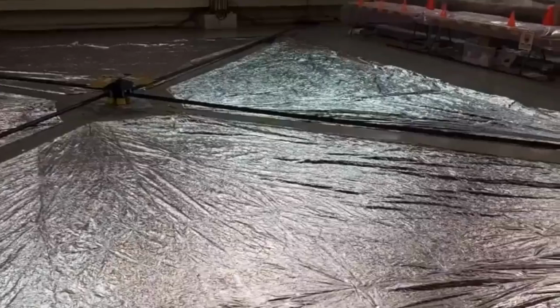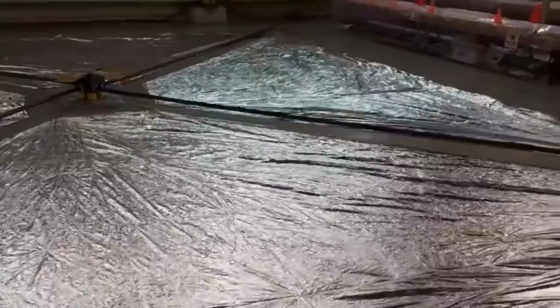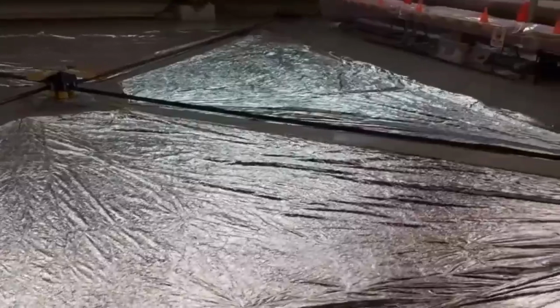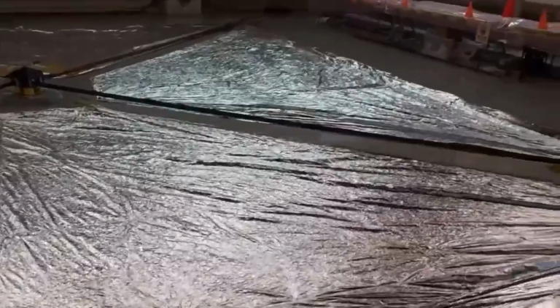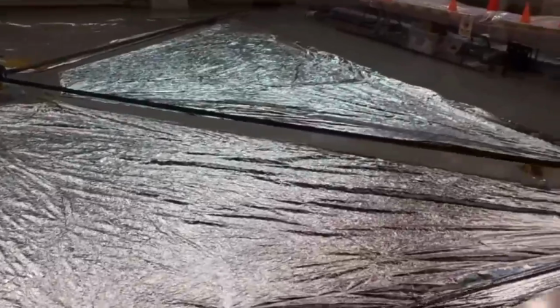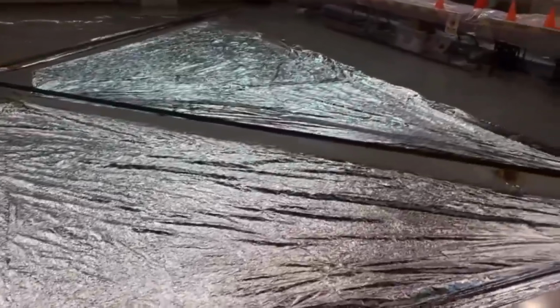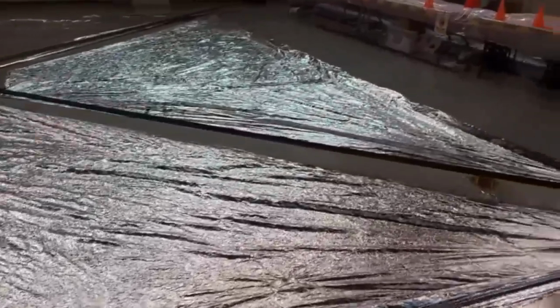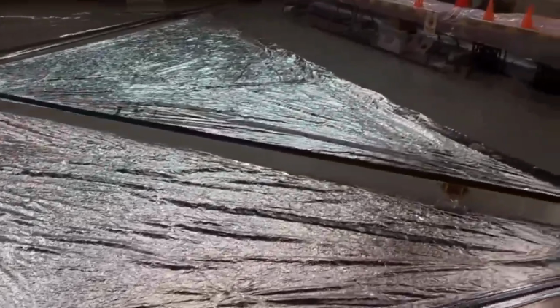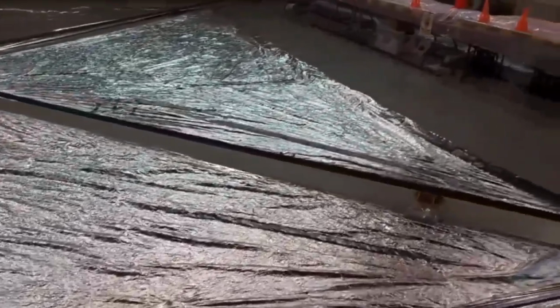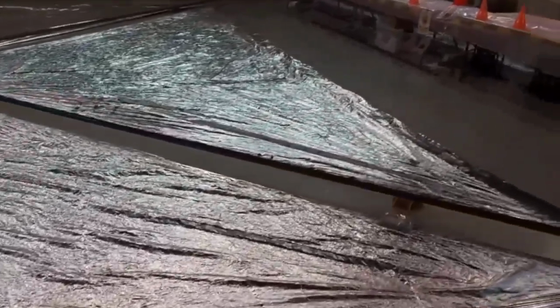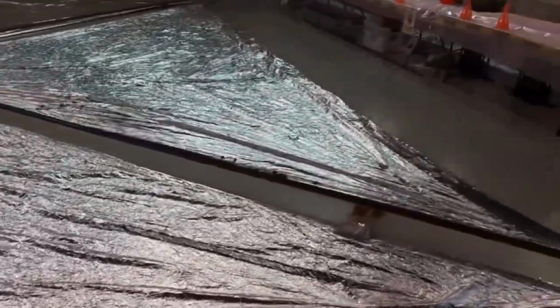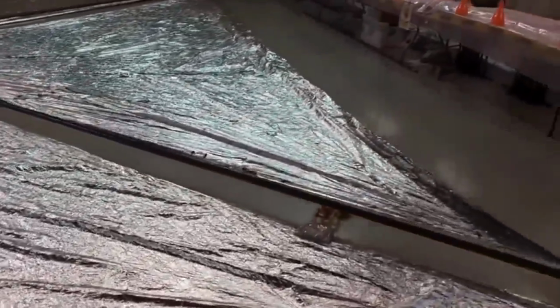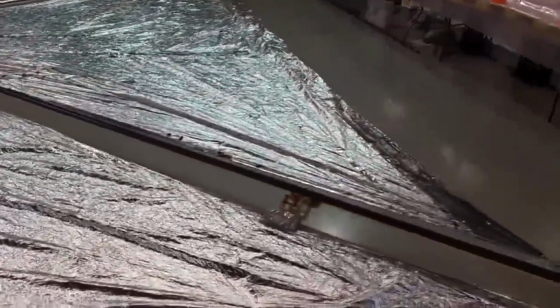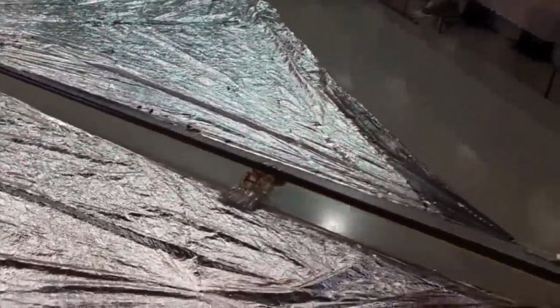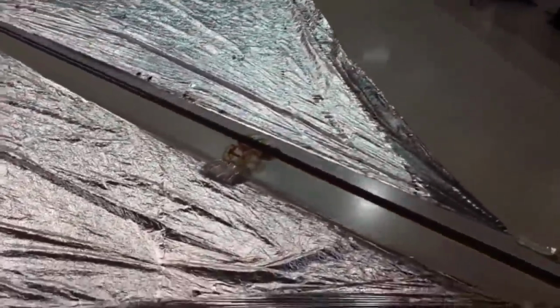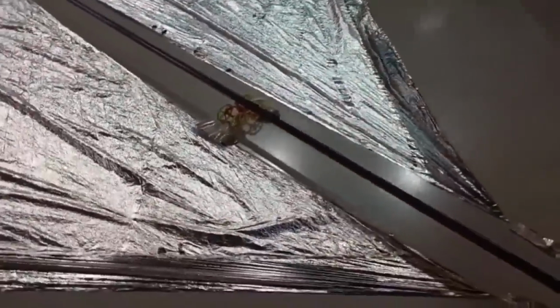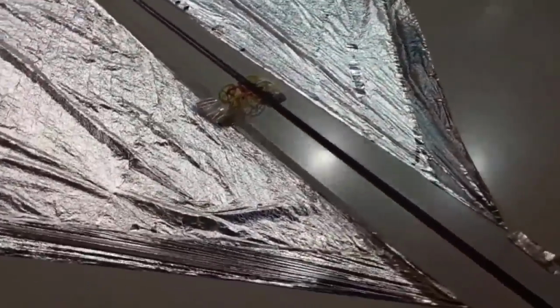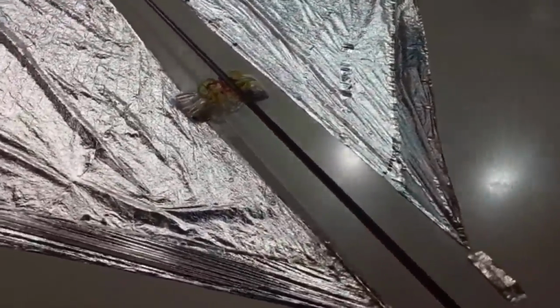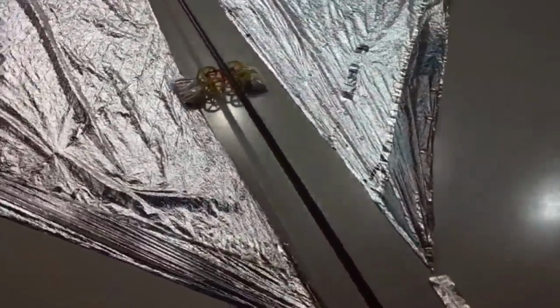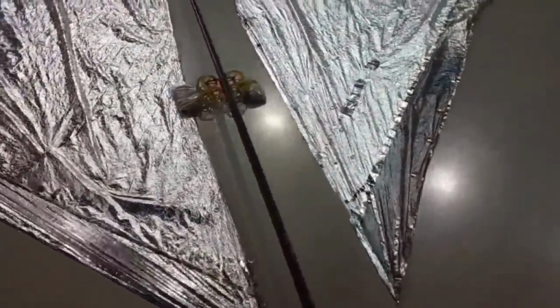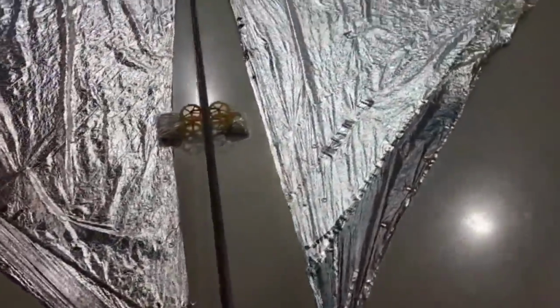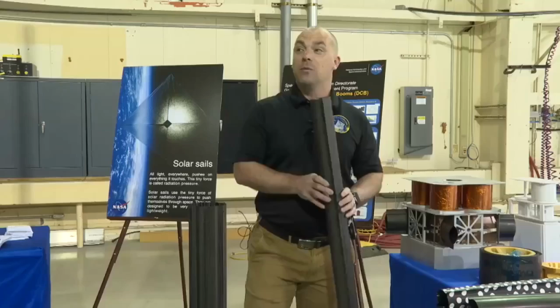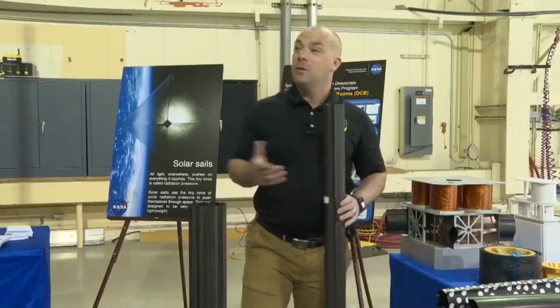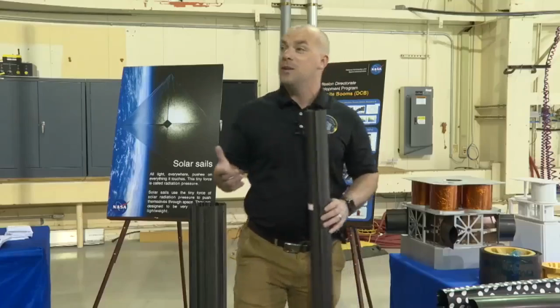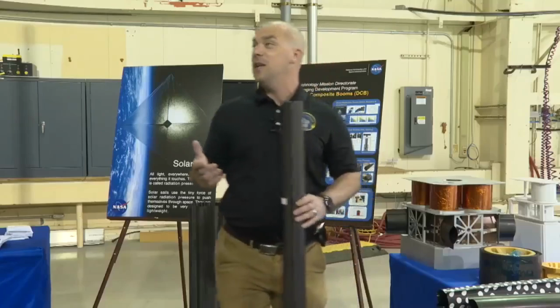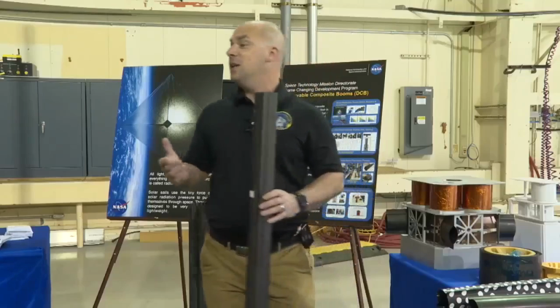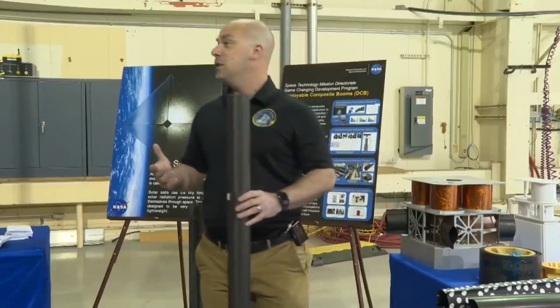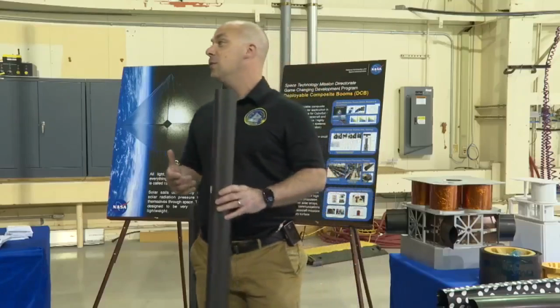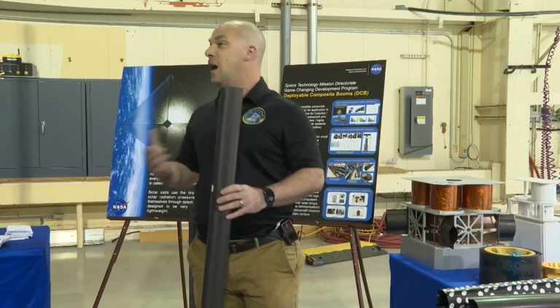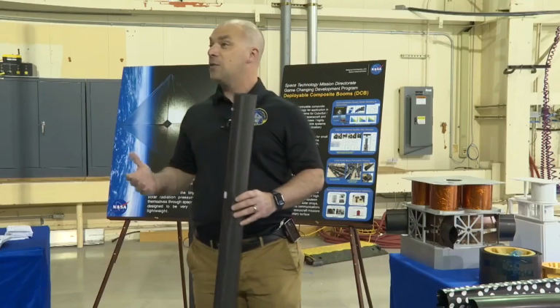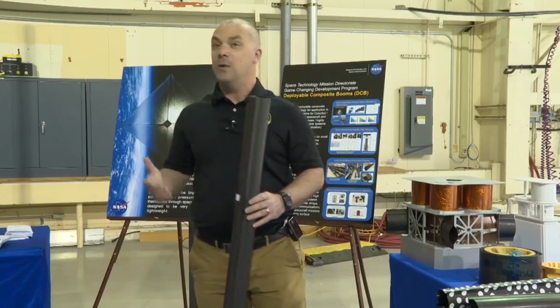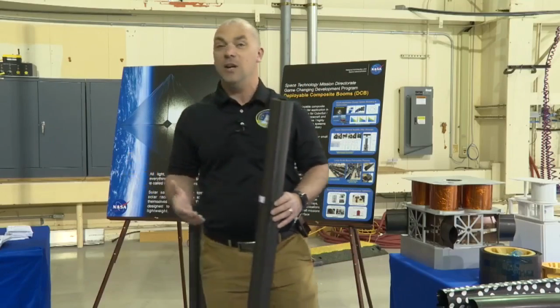The carbon fiber pieces that make up the frame of this sail could even be used to build structures on the moon. We're really, really interested in the idea of using them for towers for communications.